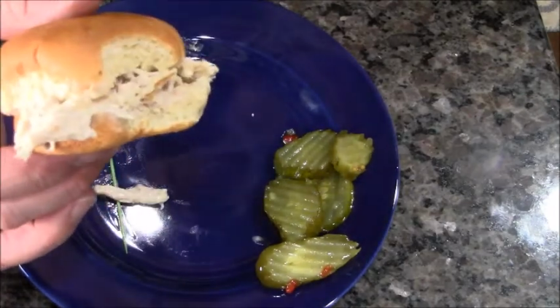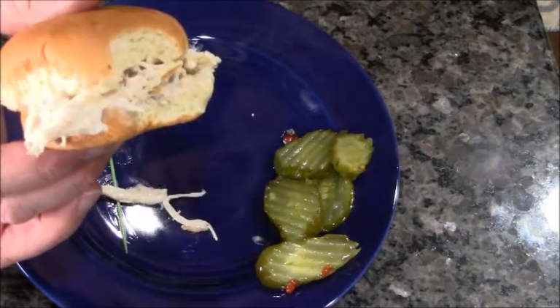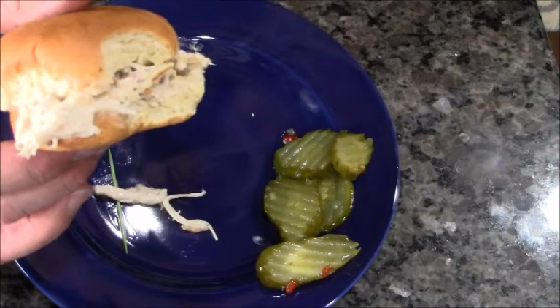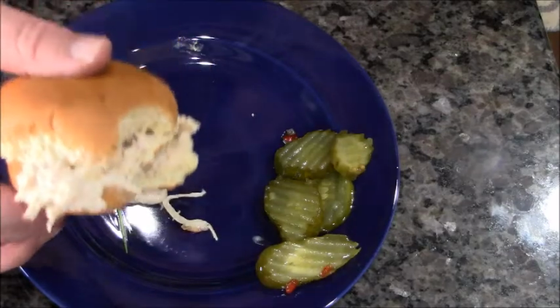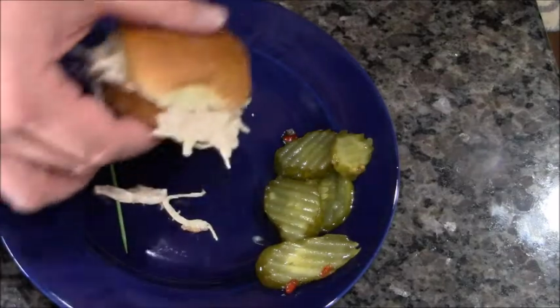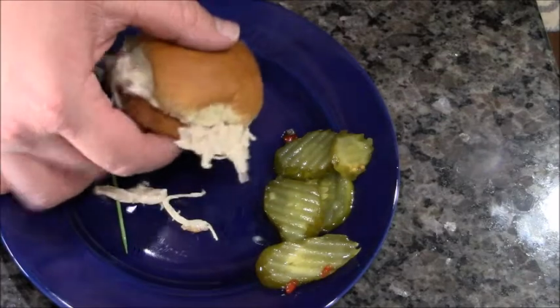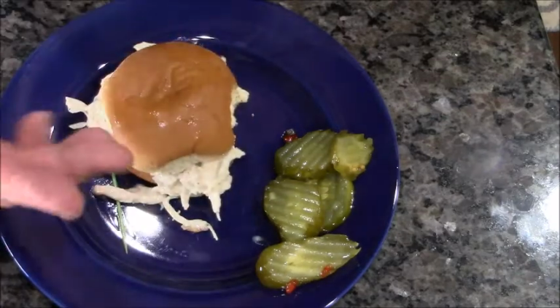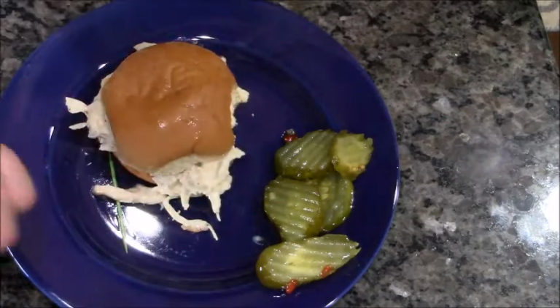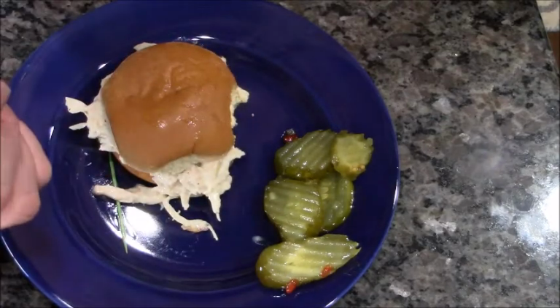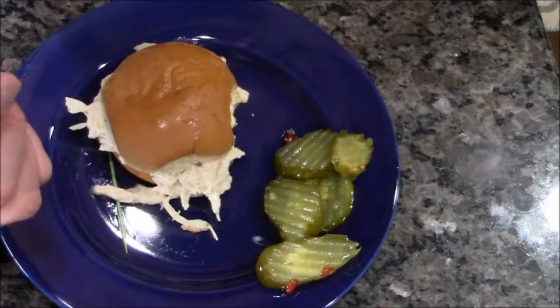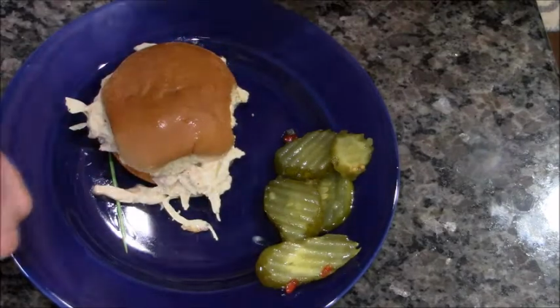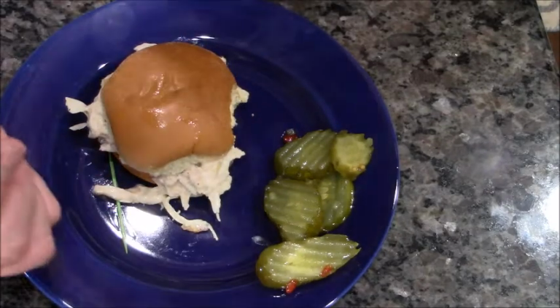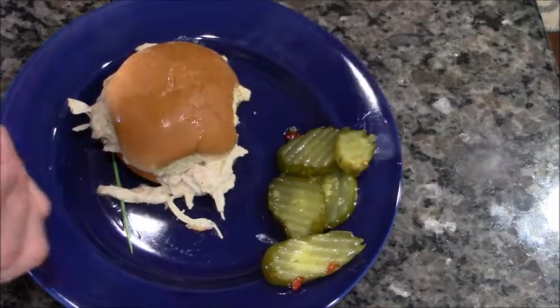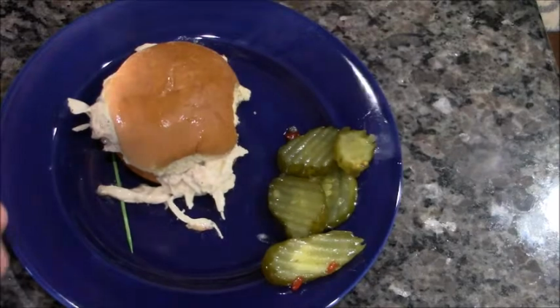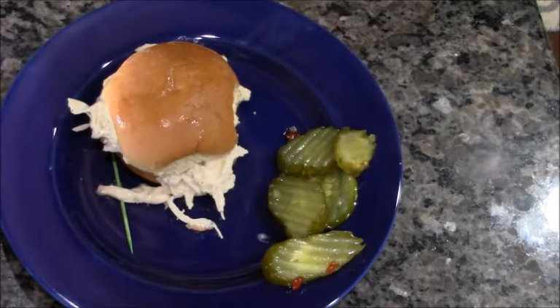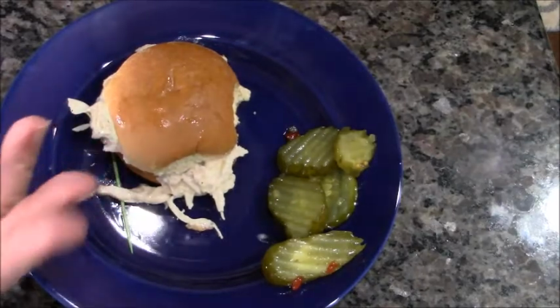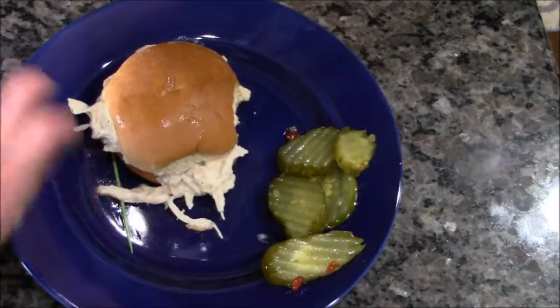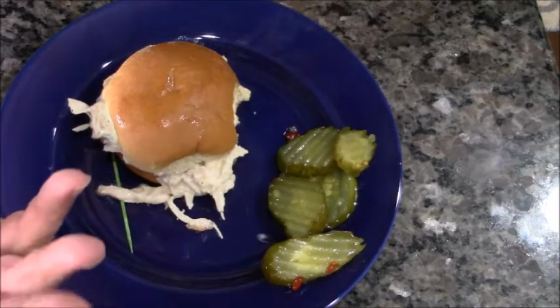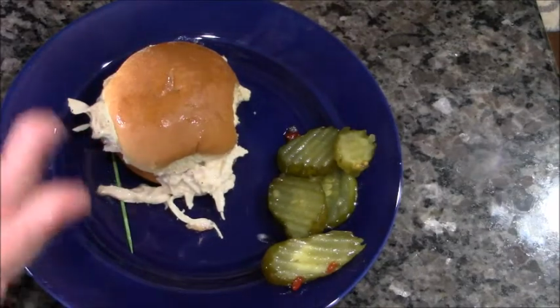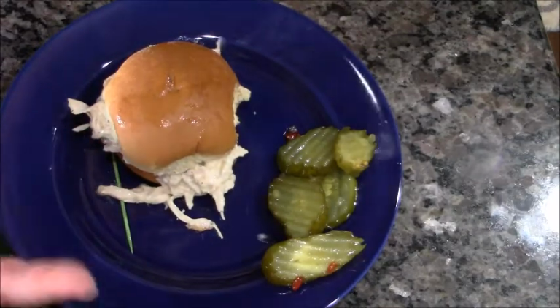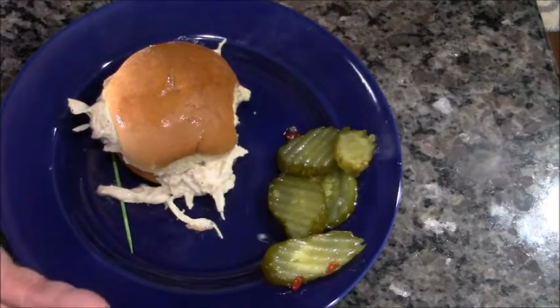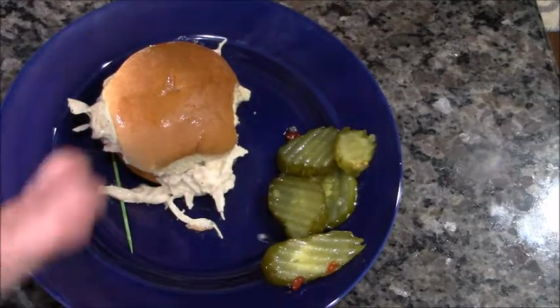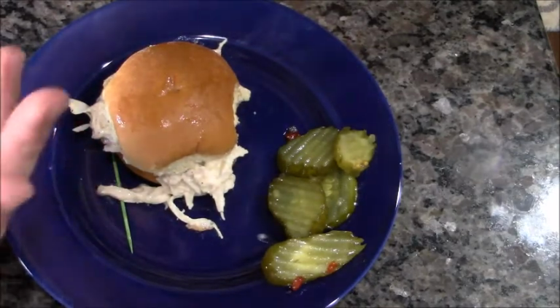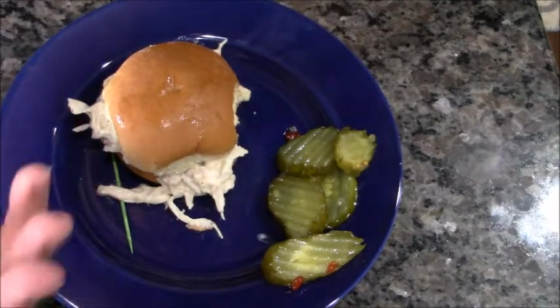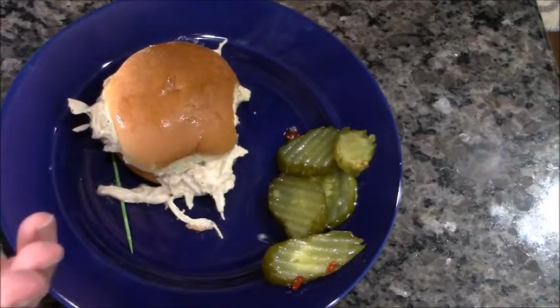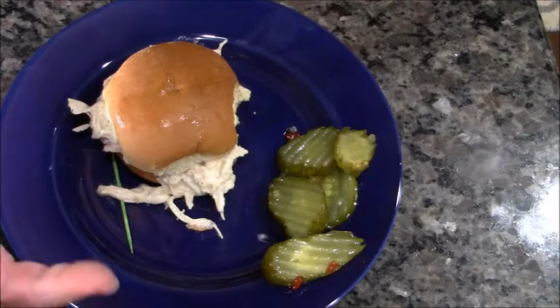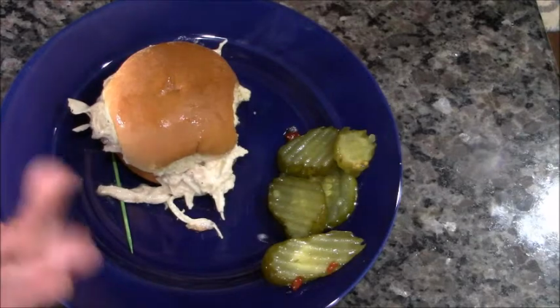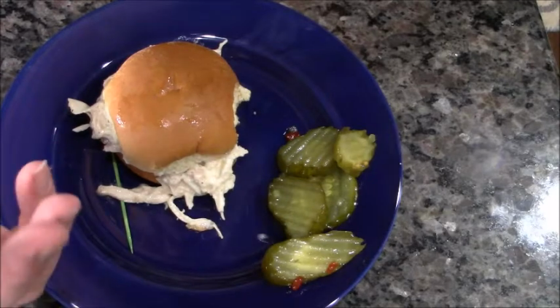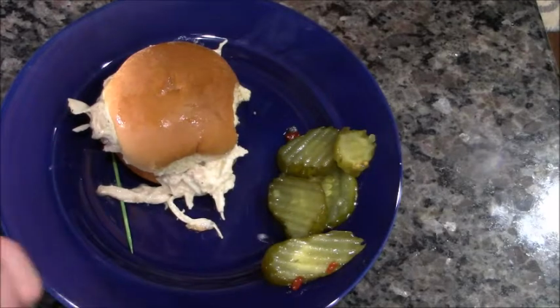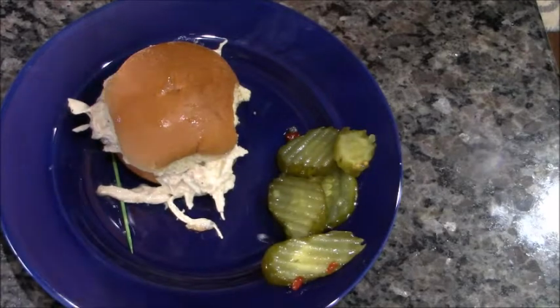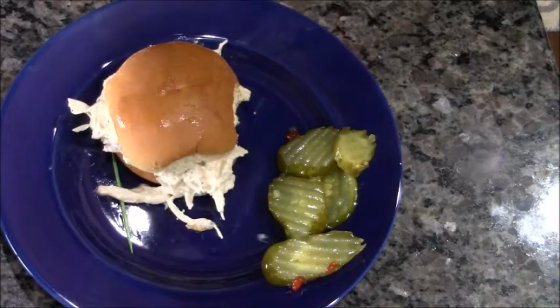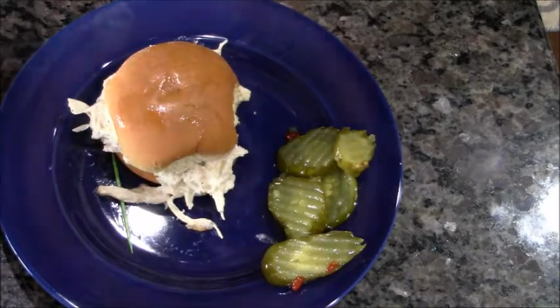That's why it's called crack chicken — I want some more! Hope you try it, hope you like it. If you get a chance, subscribe to my channel. I make videos all the time; I really appreciate you. Have a great day, bye!